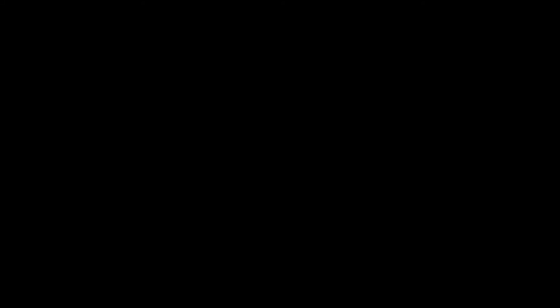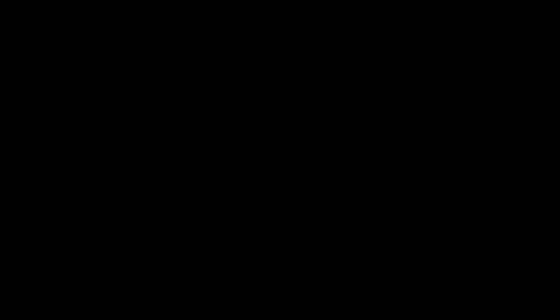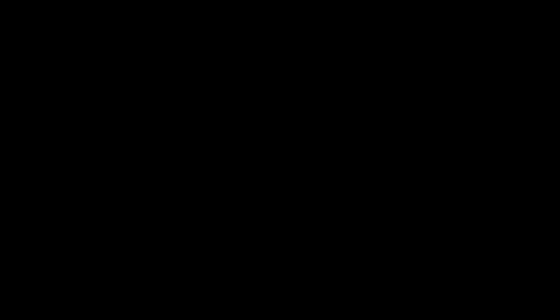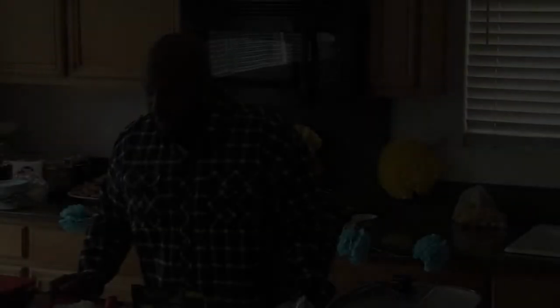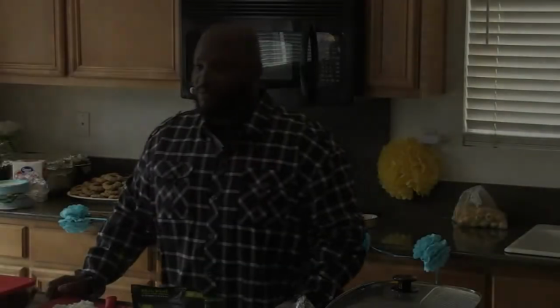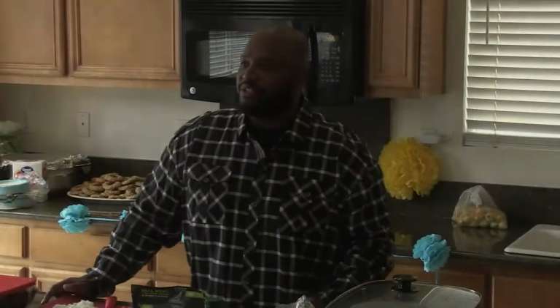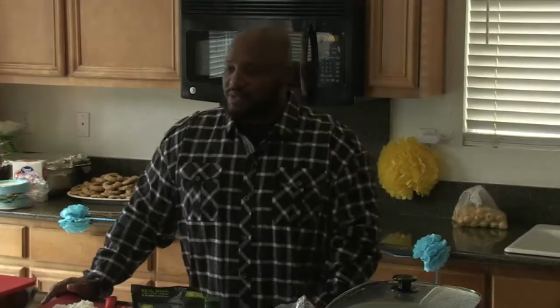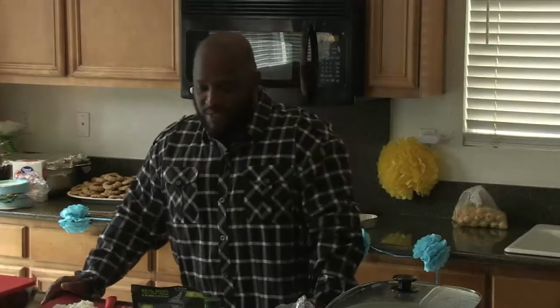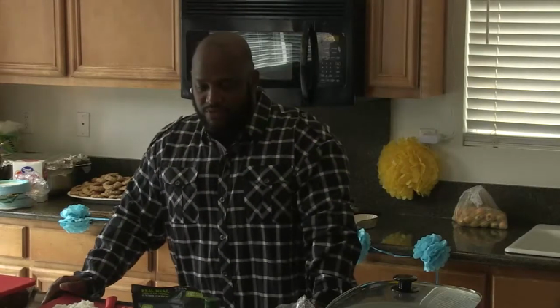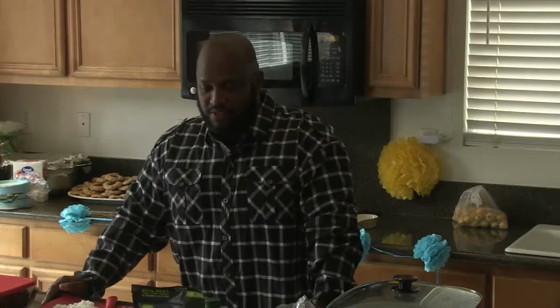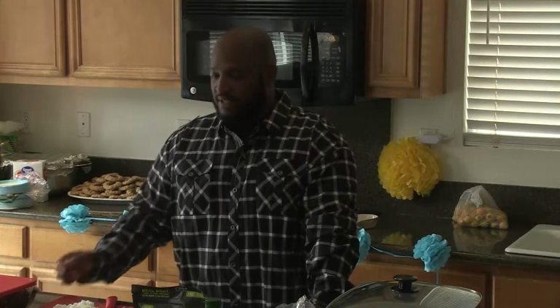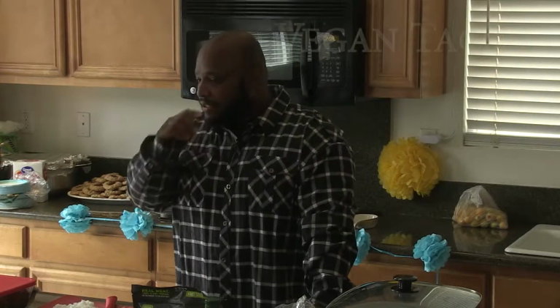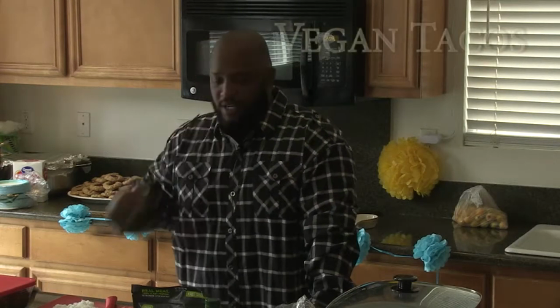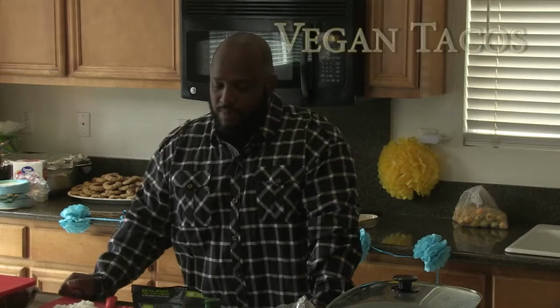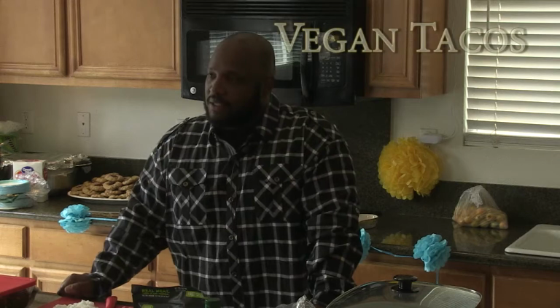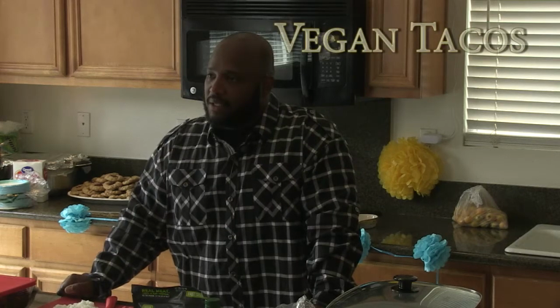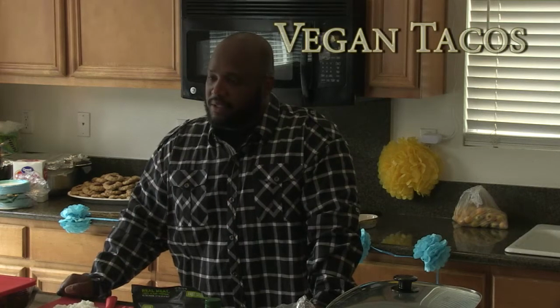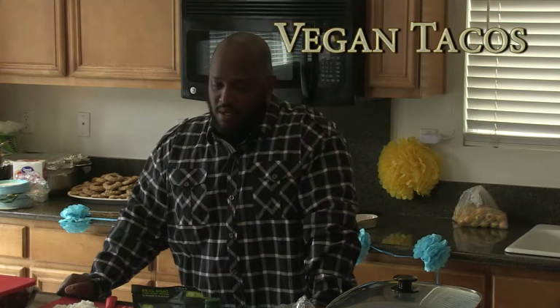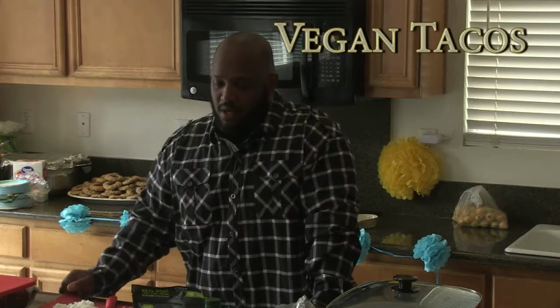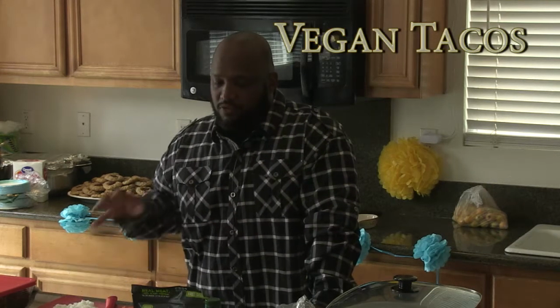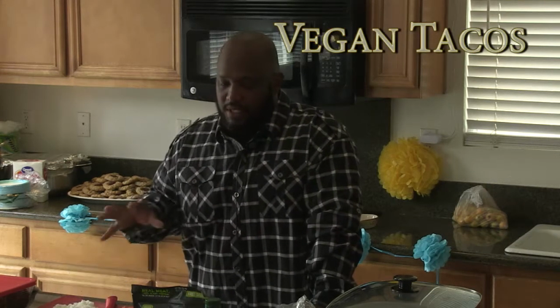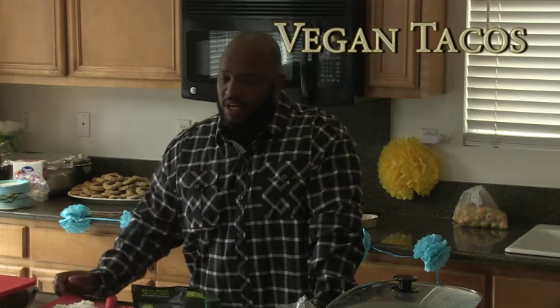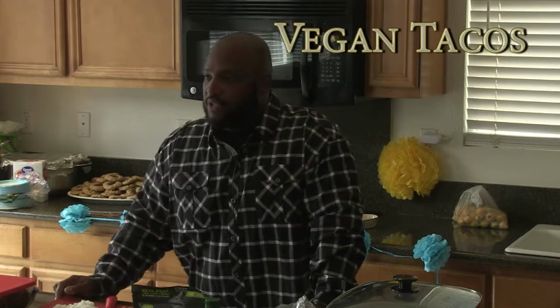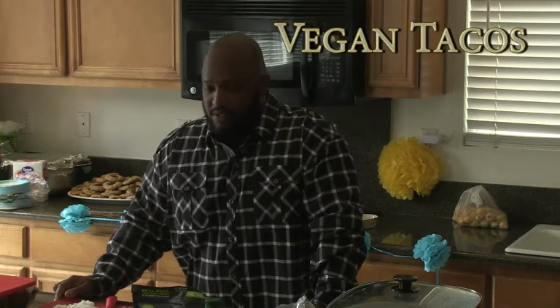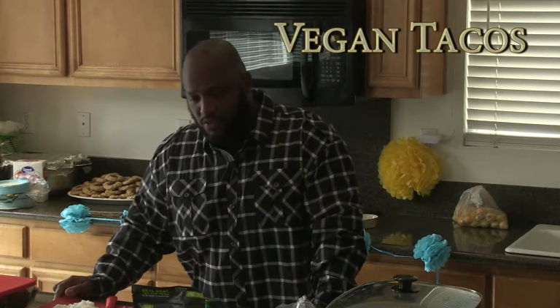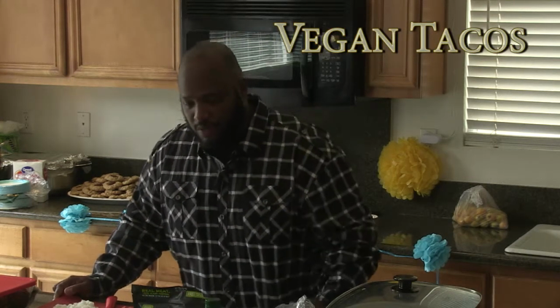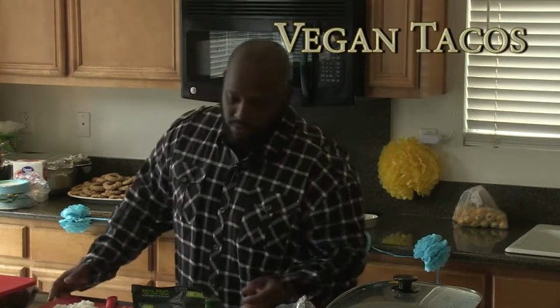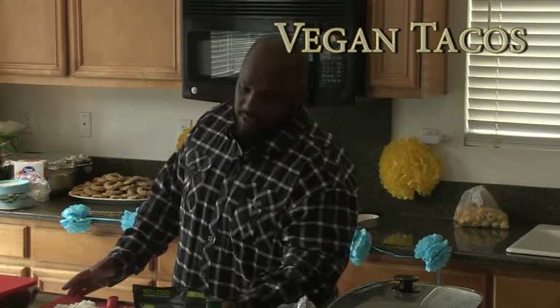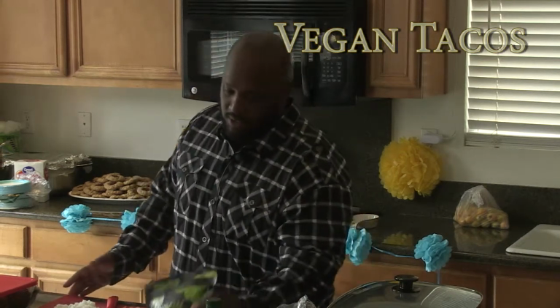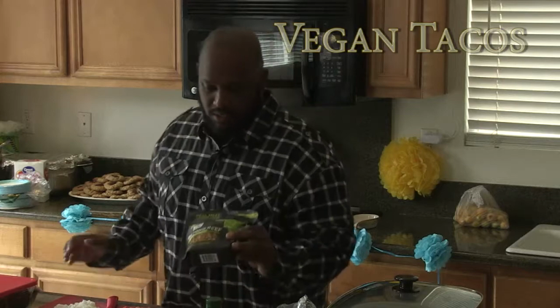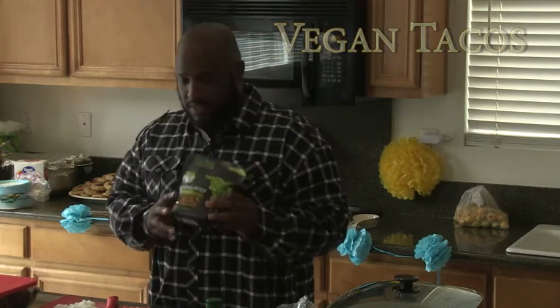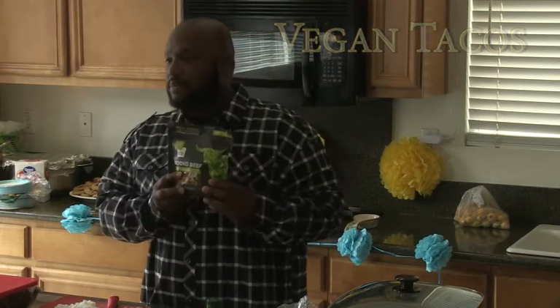Welcome everyone to our Mexican fiesta. Today I'll be making a vegan taco filling, and what I'll be using is Beyond Beef.